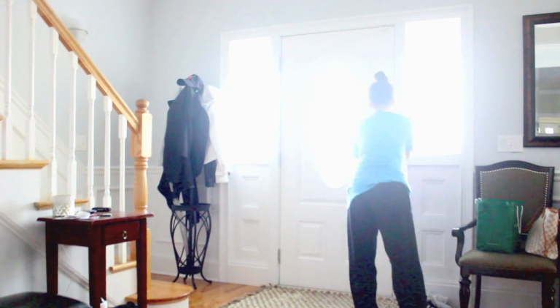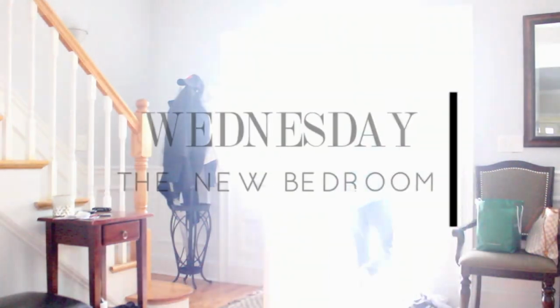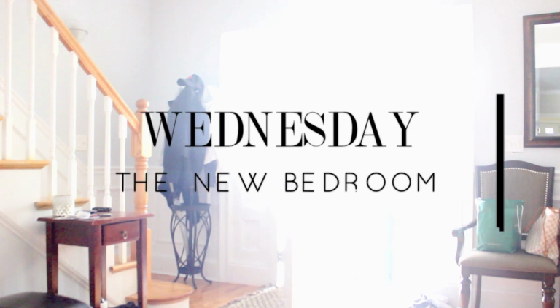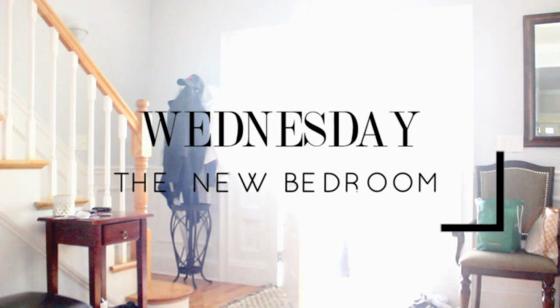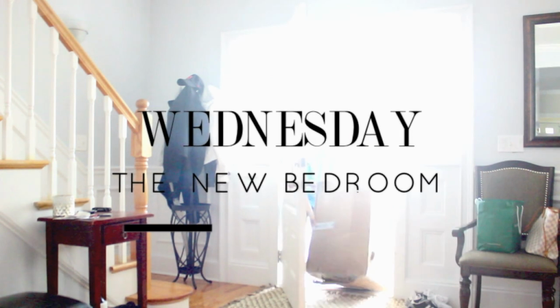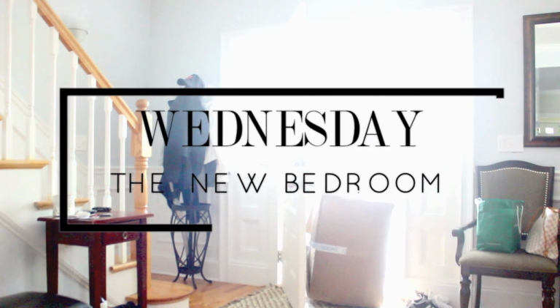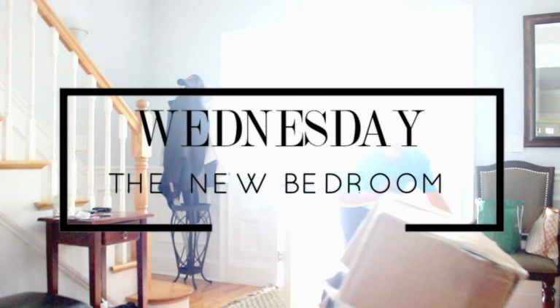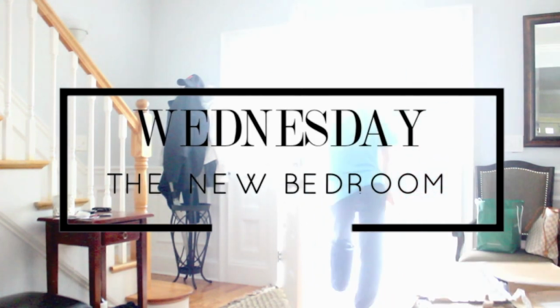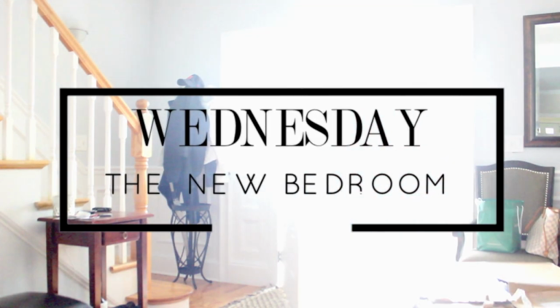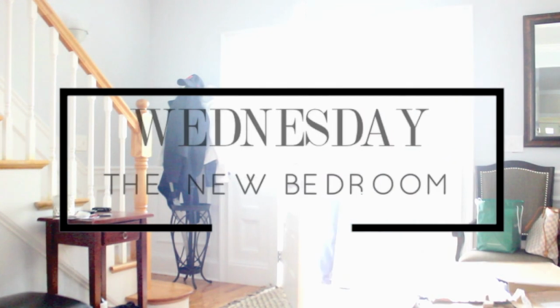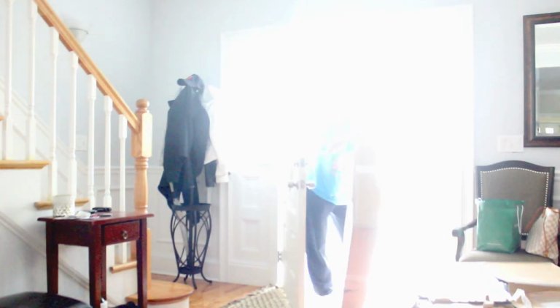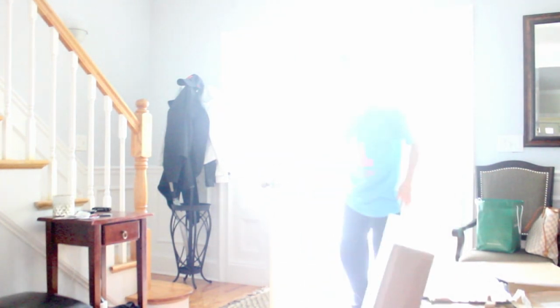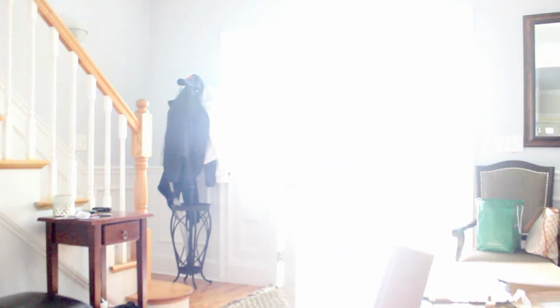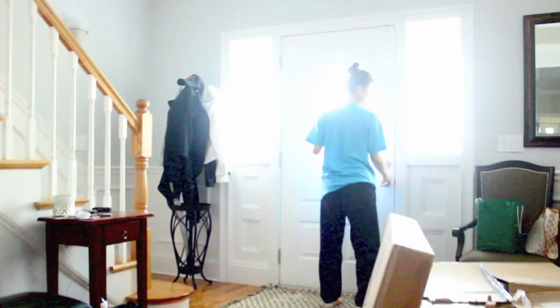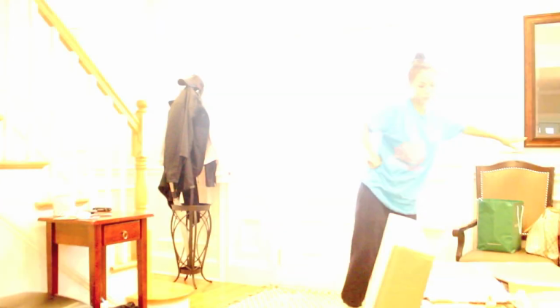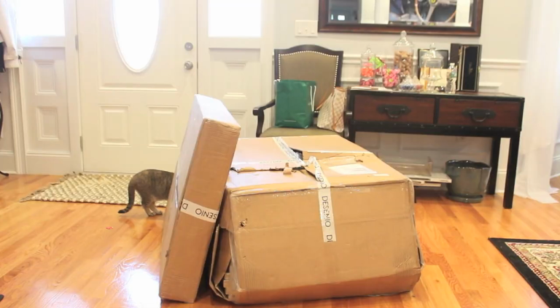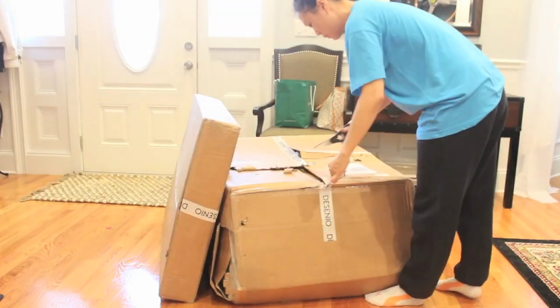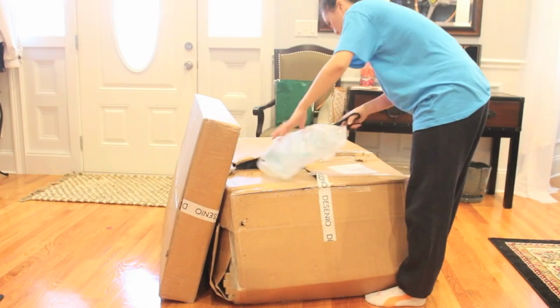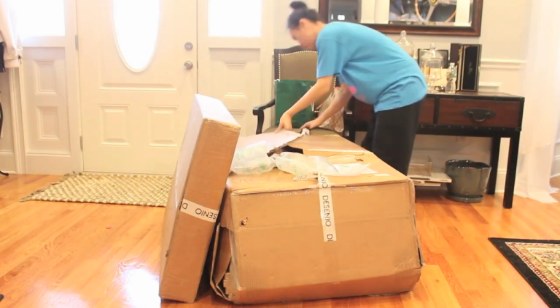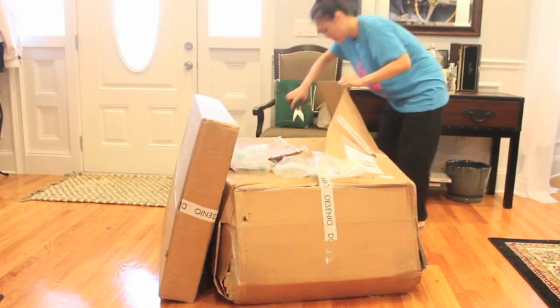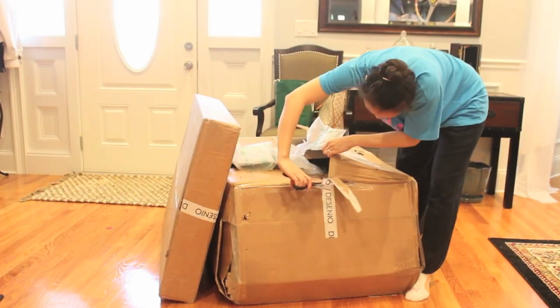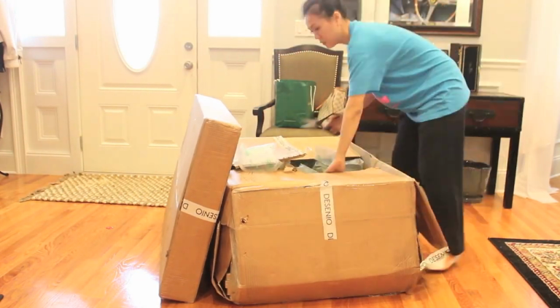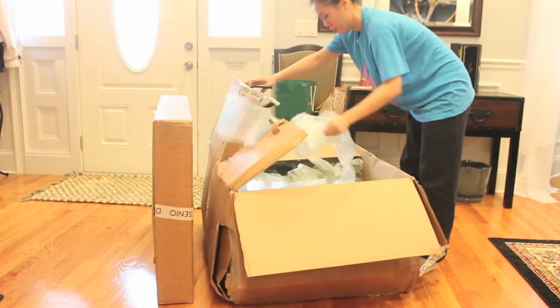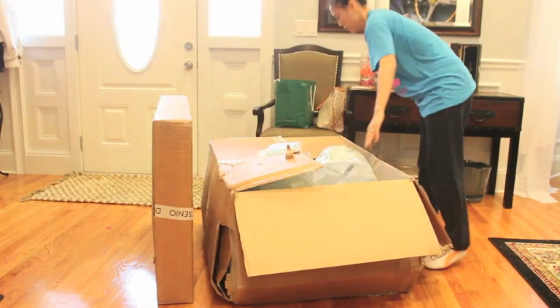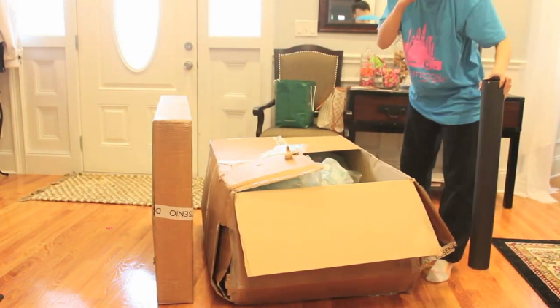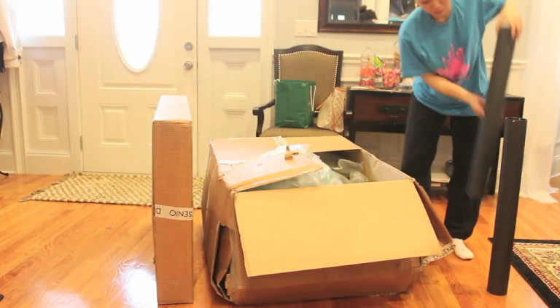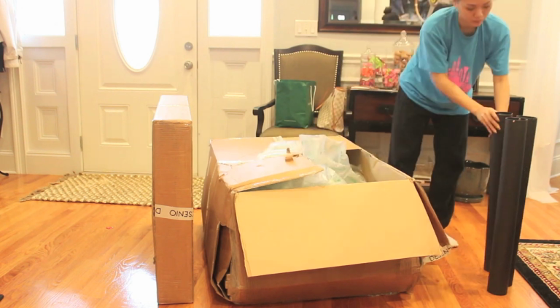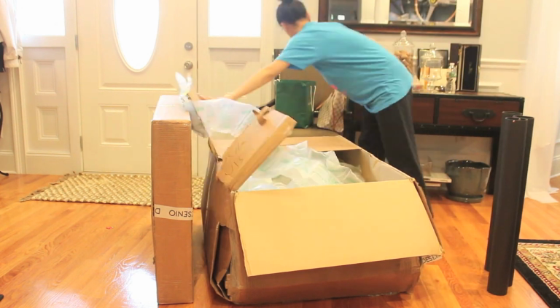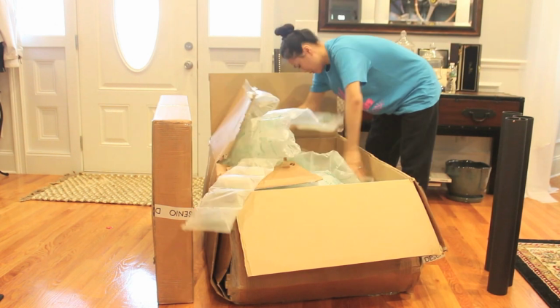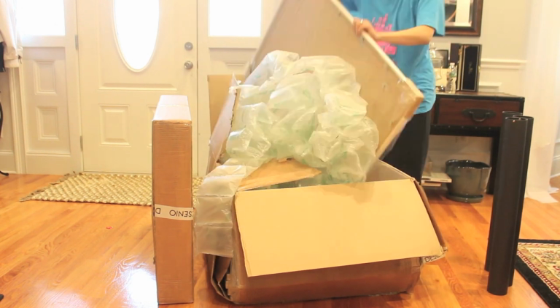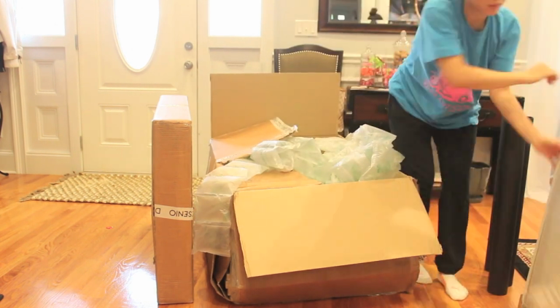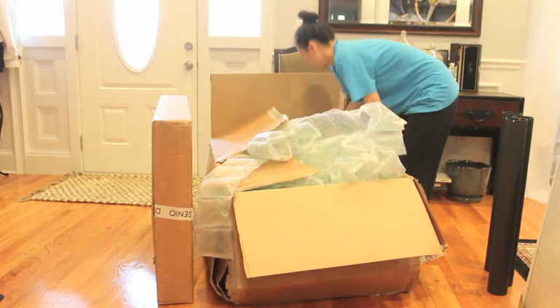Happy Wednesday! Guess what came today? I ordered this seriously on Sunday and today I got it. I'm super excited because I've been doing a whole bunch of DIY around the house, so this is perfect.